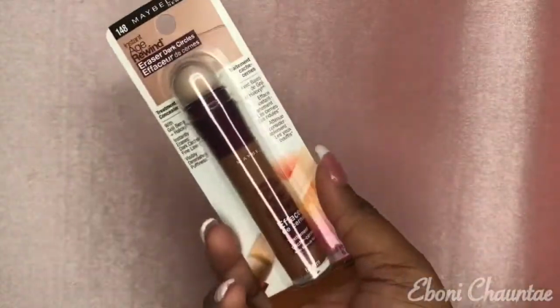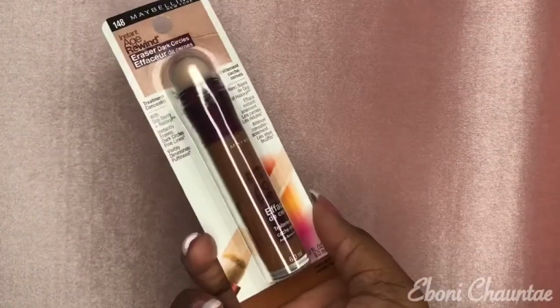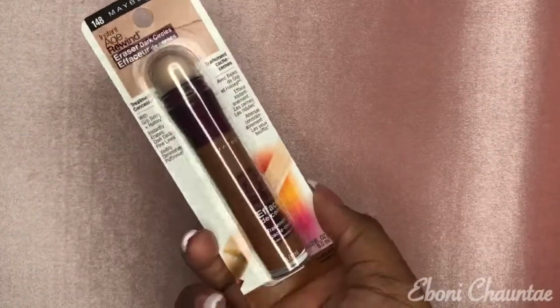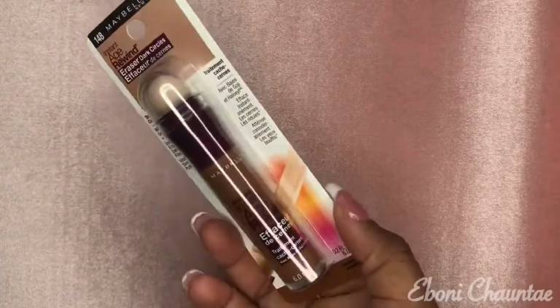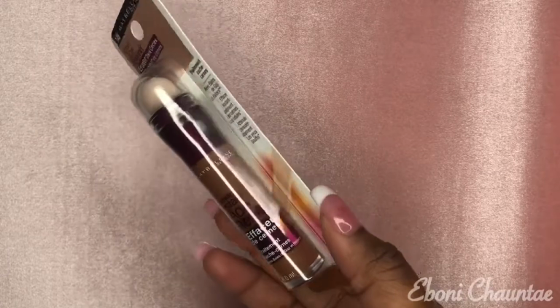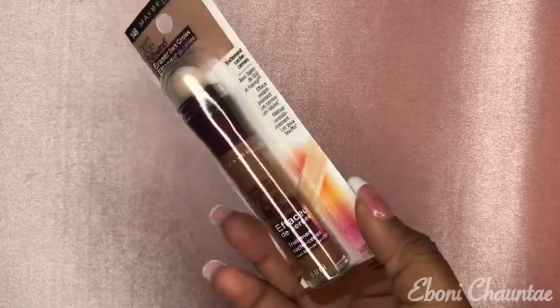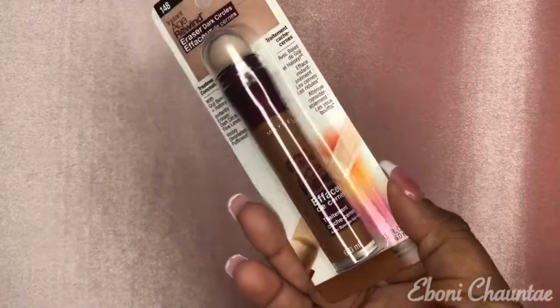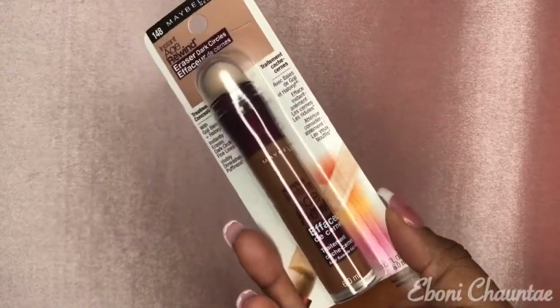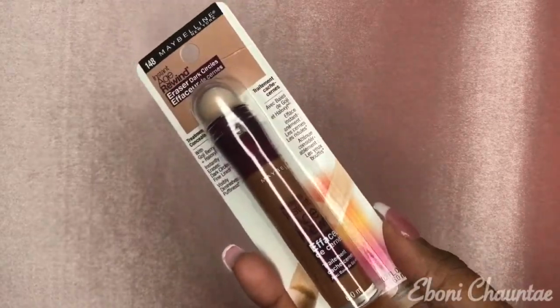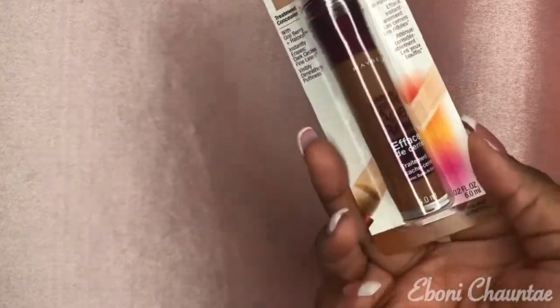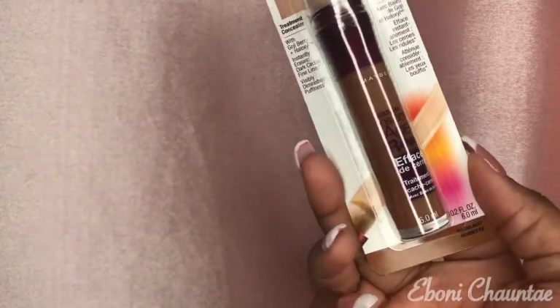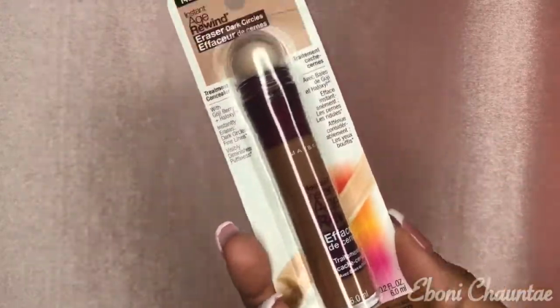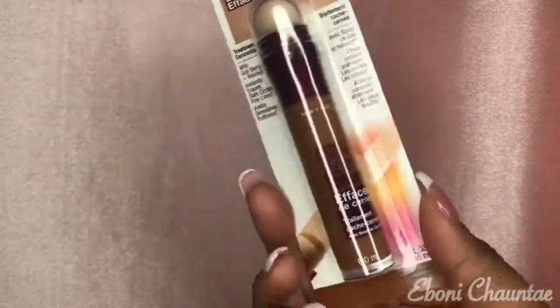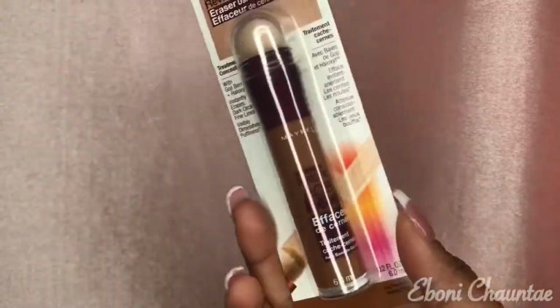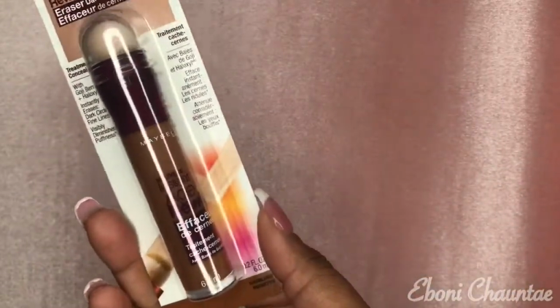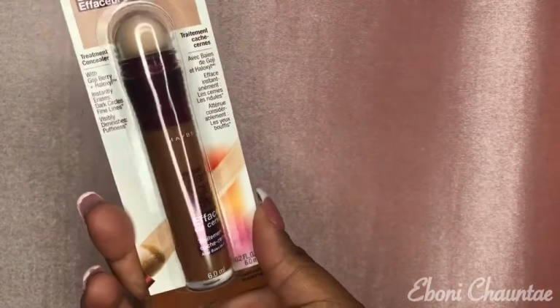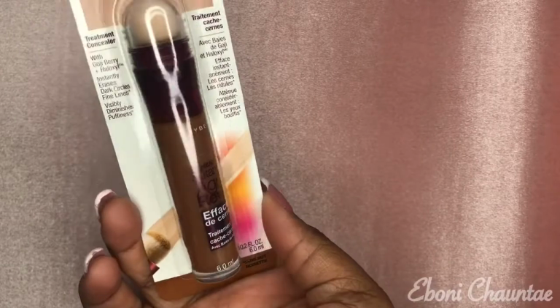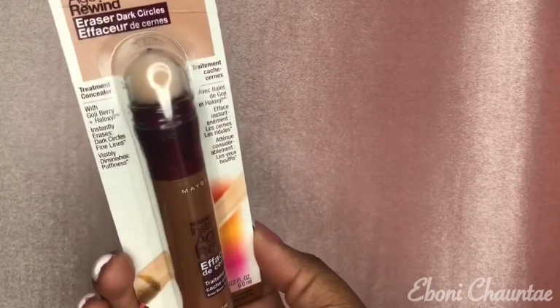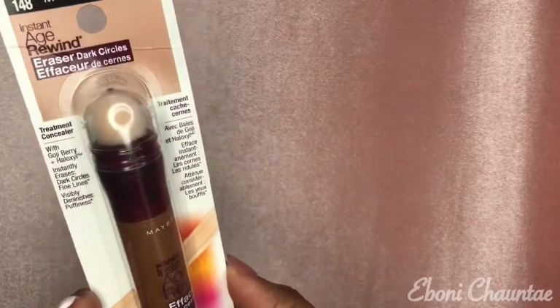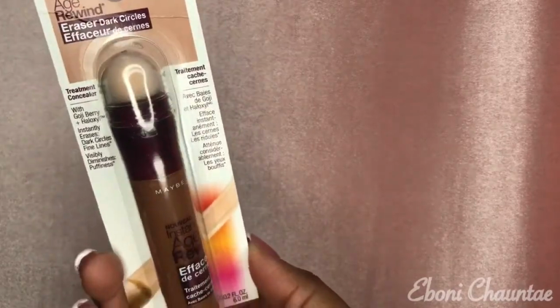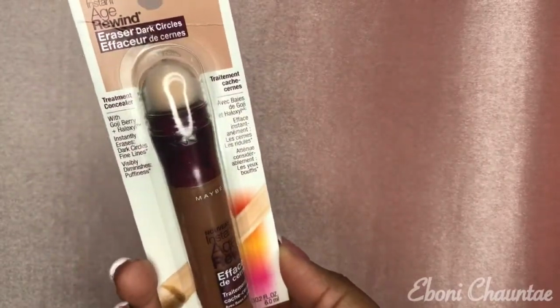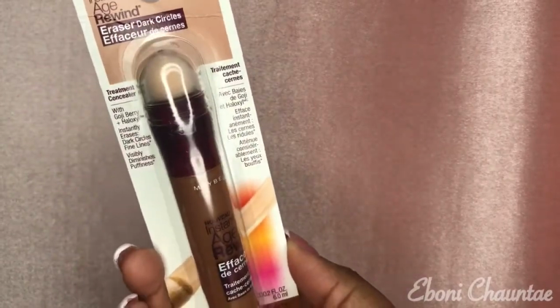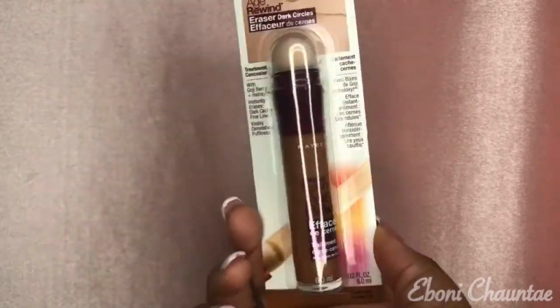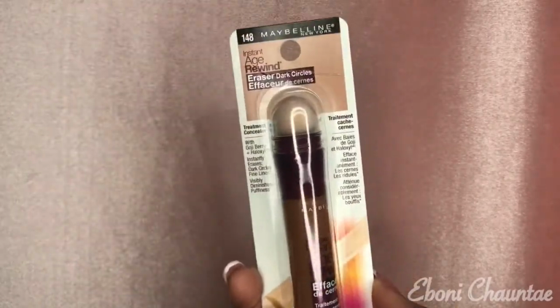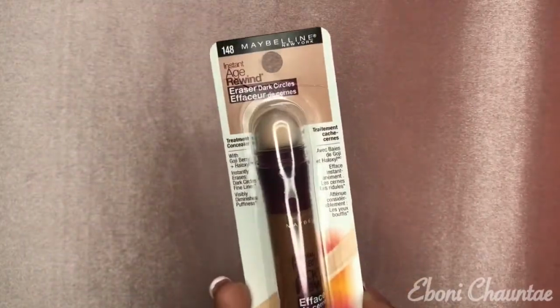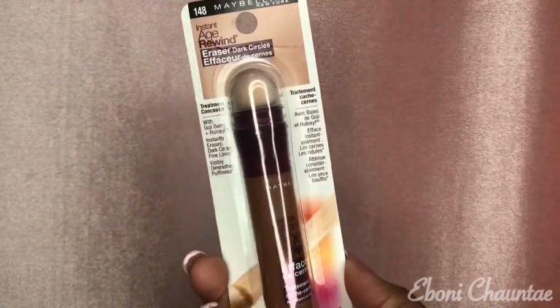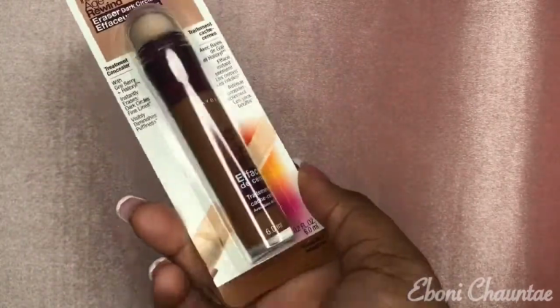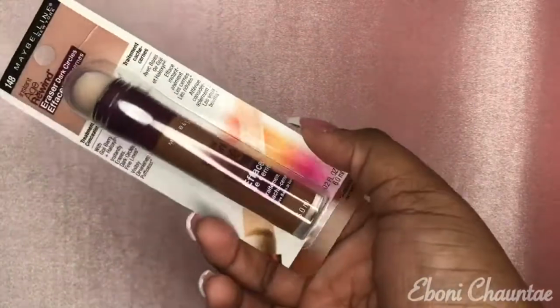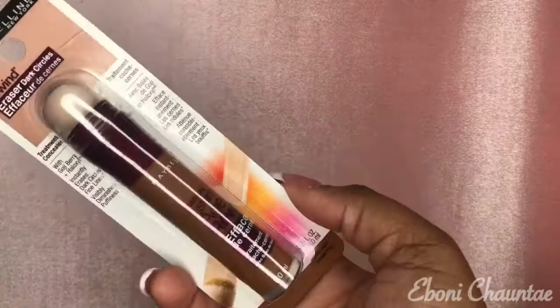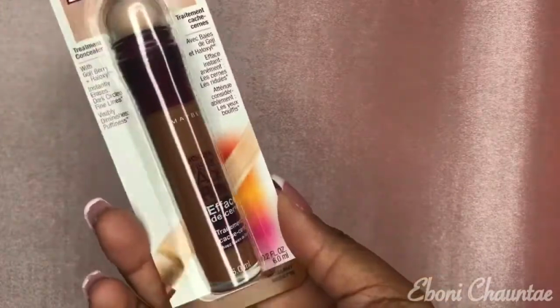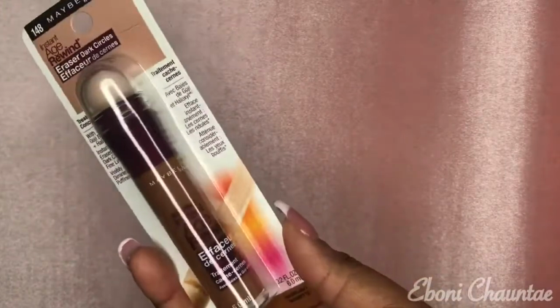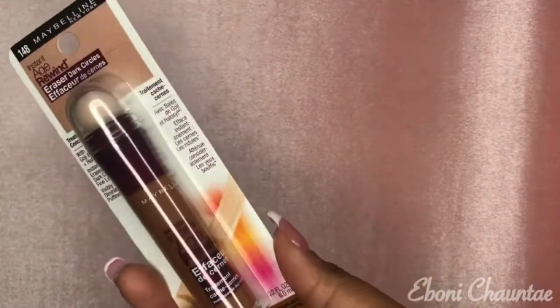The next thing — you guys know I had this product in another color and it was not my color, so I went and picked up the dark hazelnut color for my skin tone. This is the Age Rewind by Maybelline. Can't wait to try this — it's $7.99 at Target.